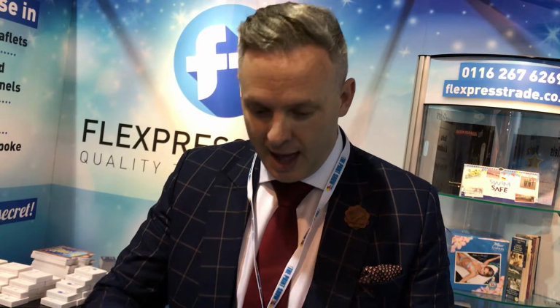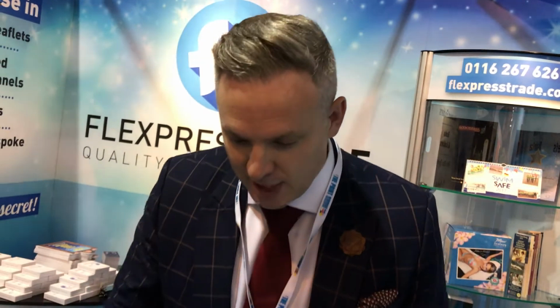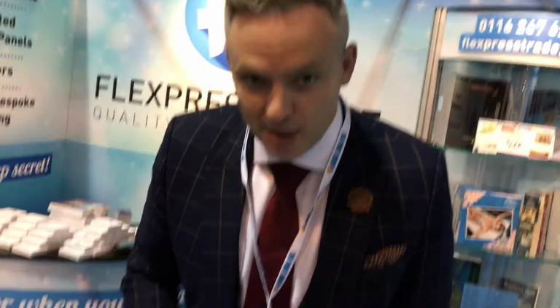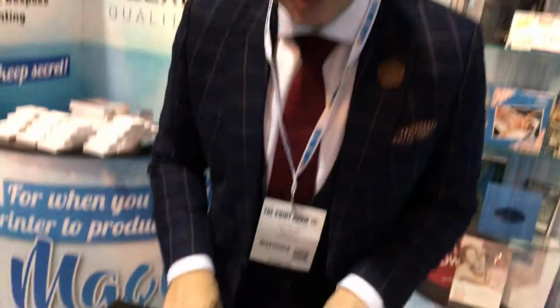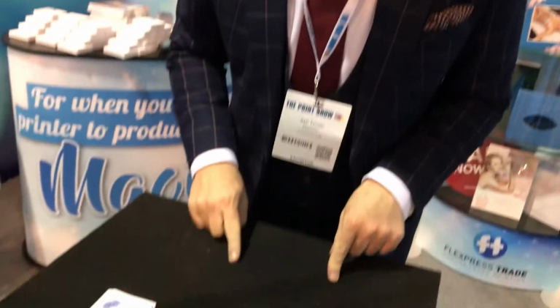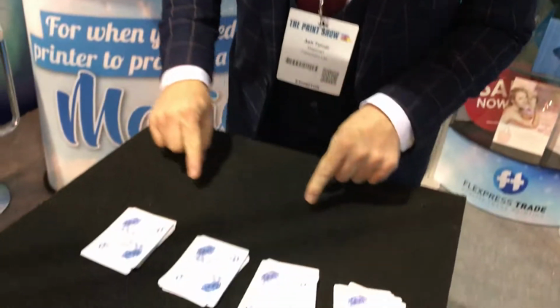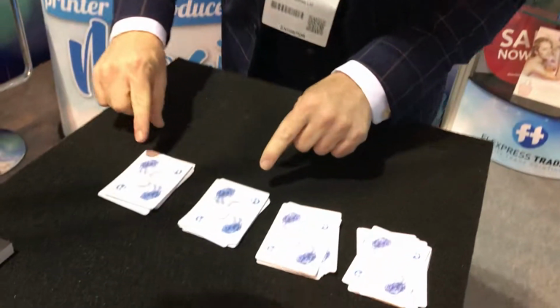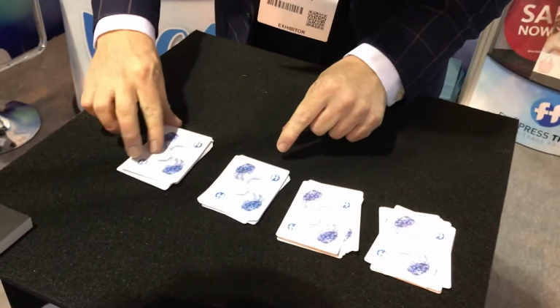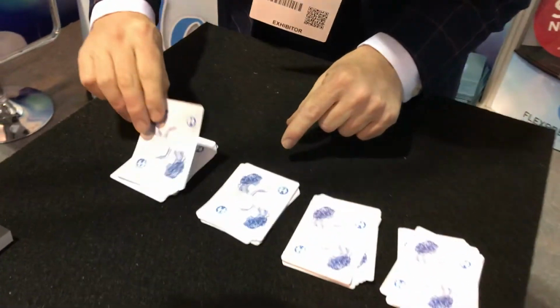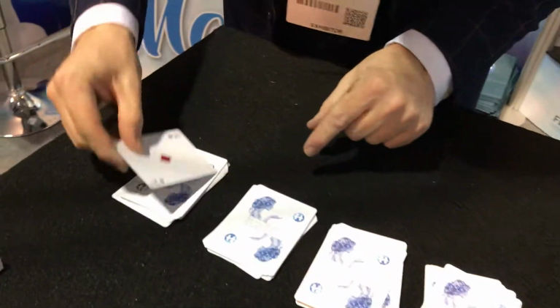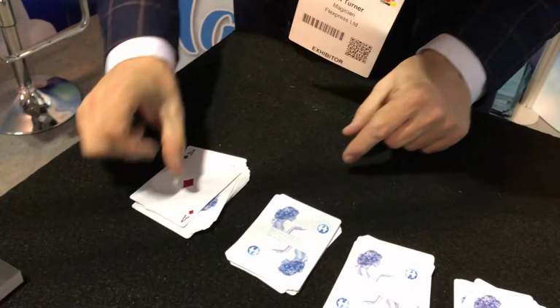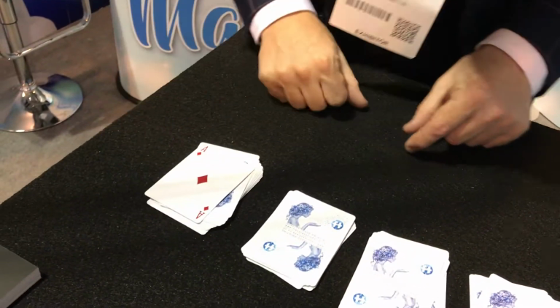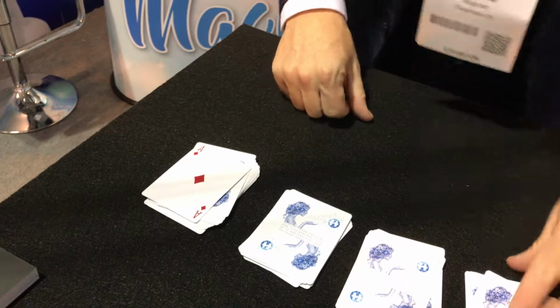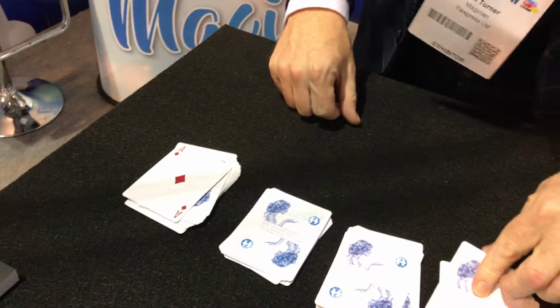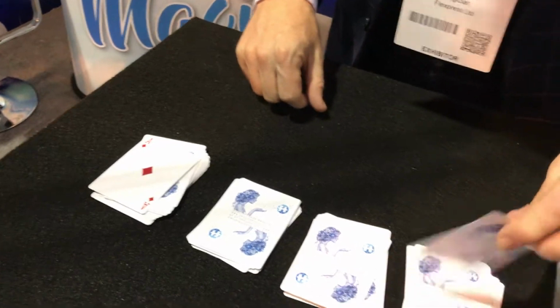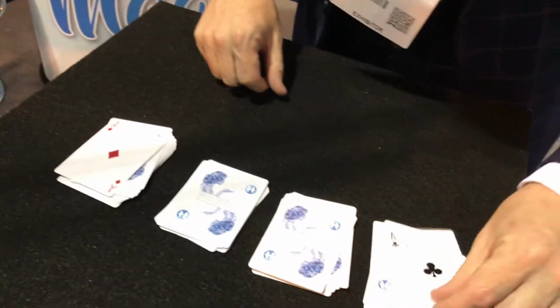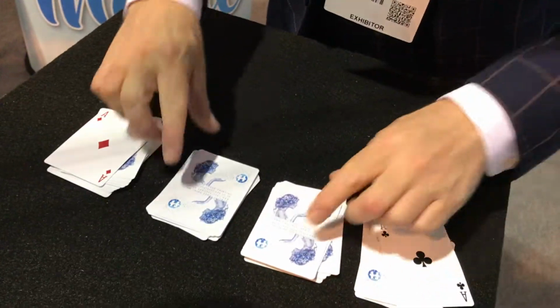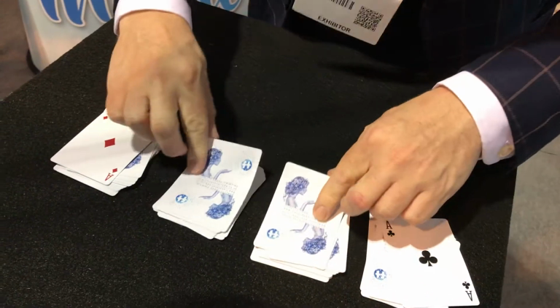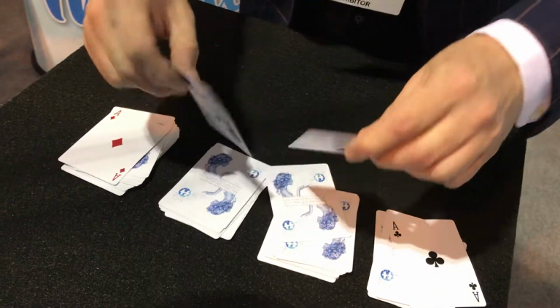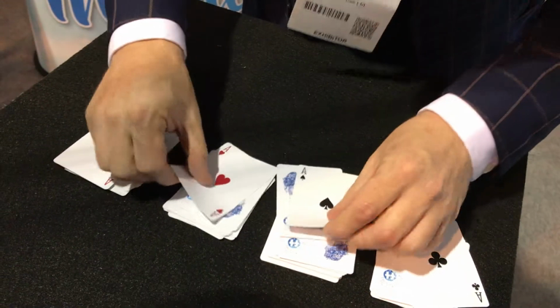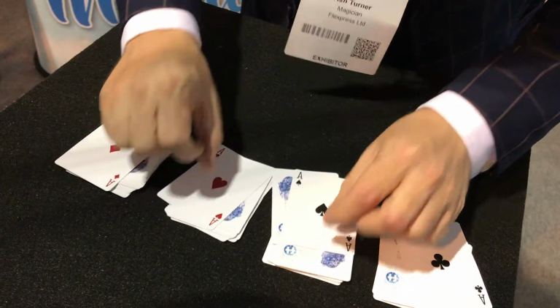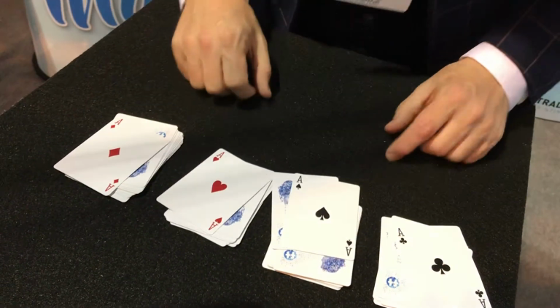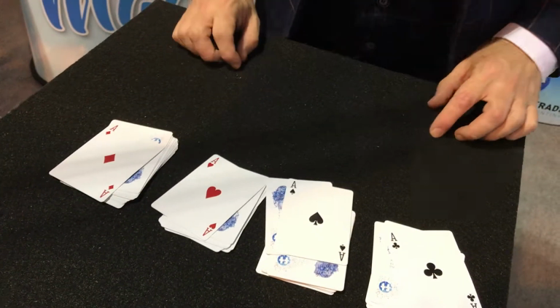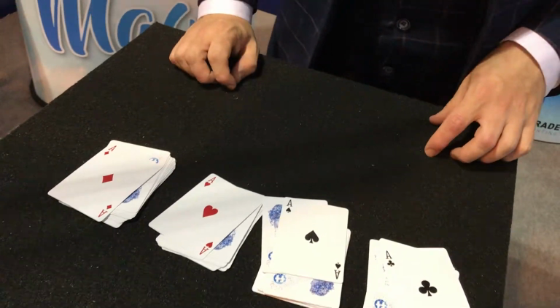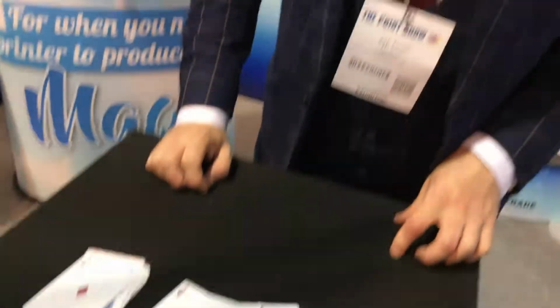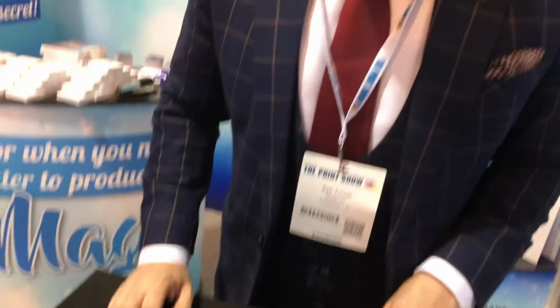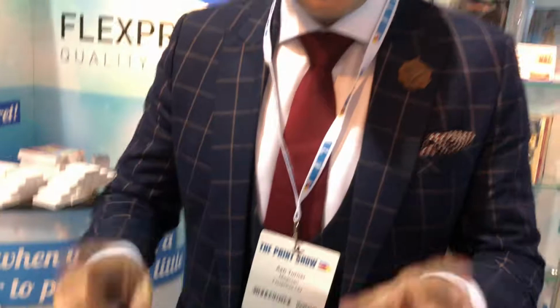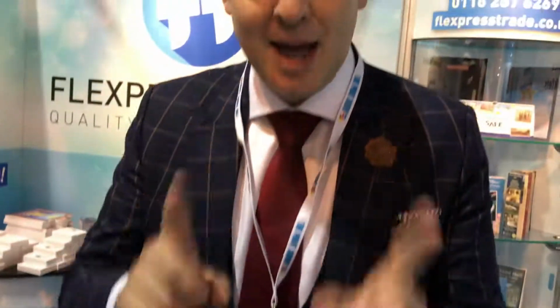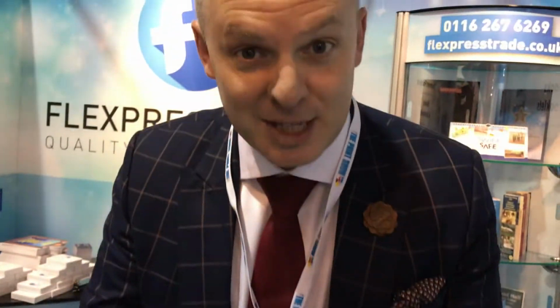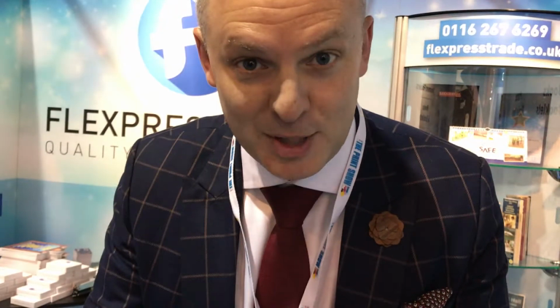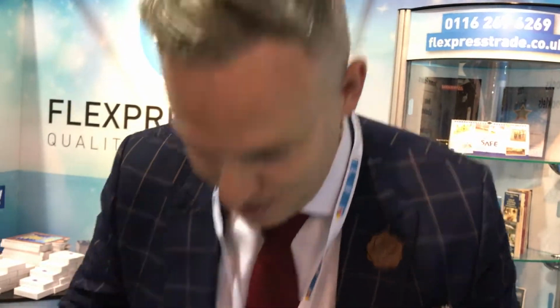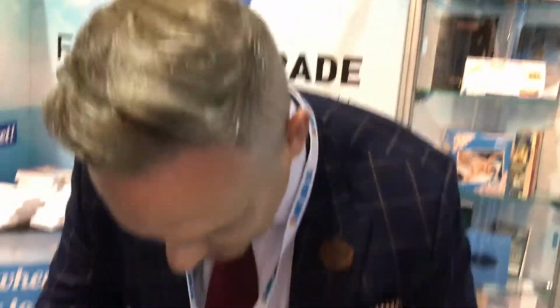Have a look down and see what Steve did. Because he cut to one ace, two ace, three ace. And that is the four ace trick, and now this is how it's done.